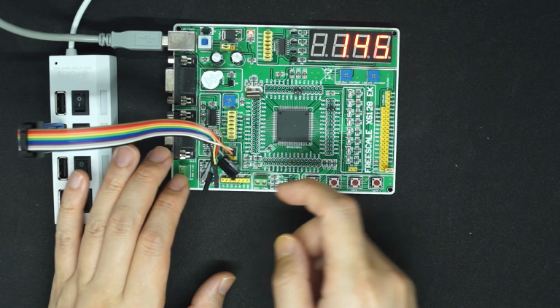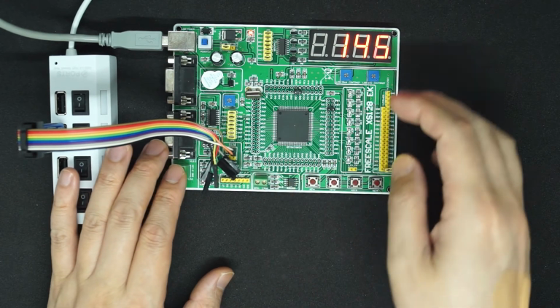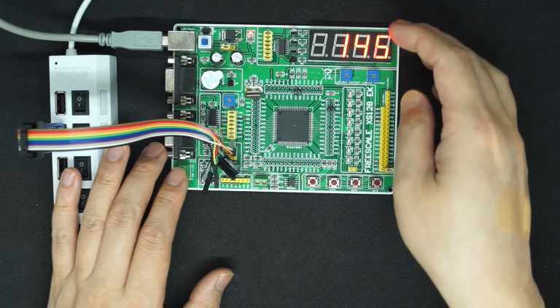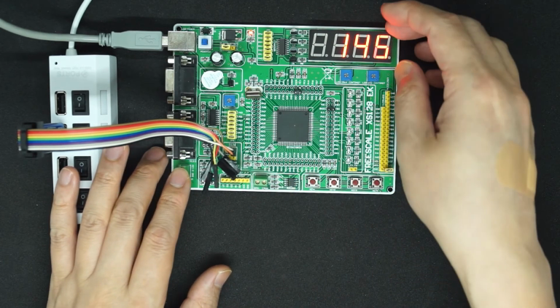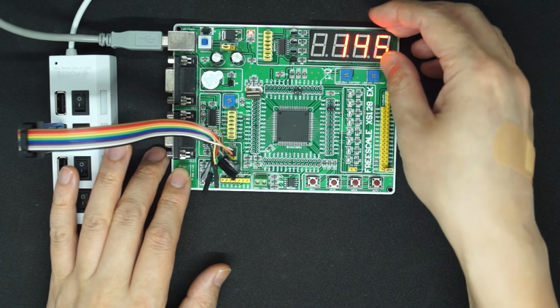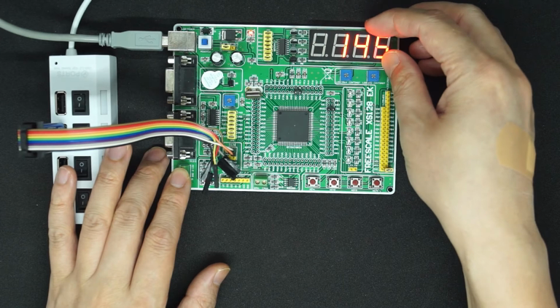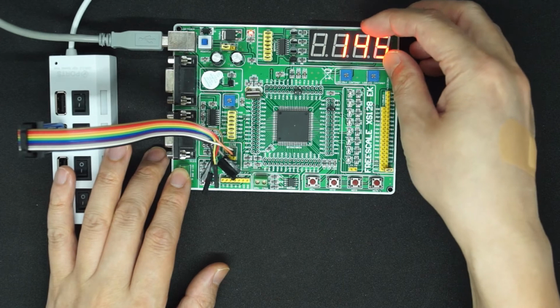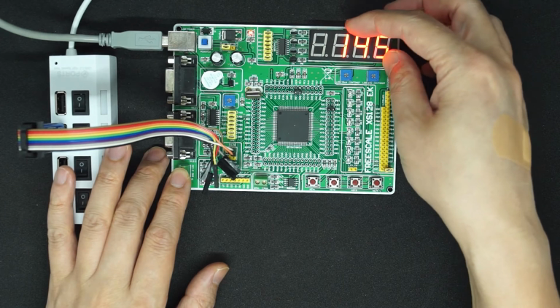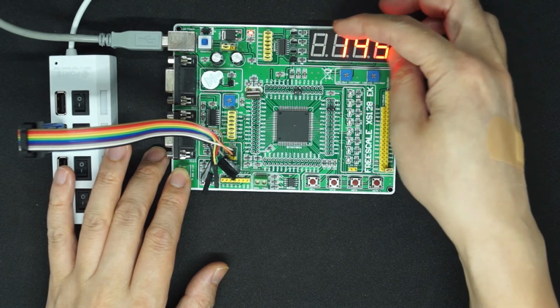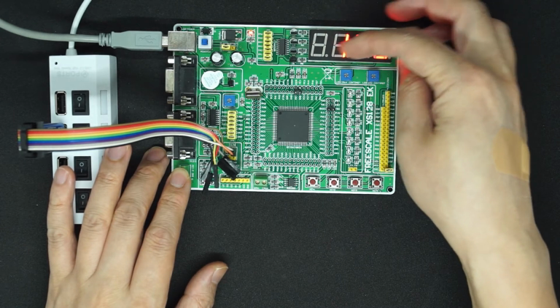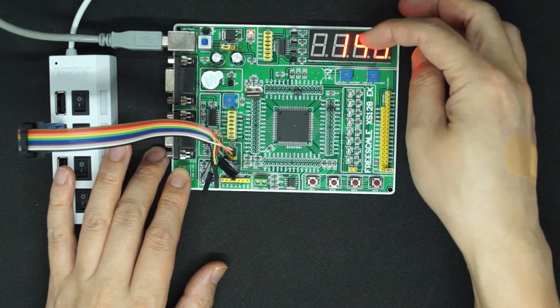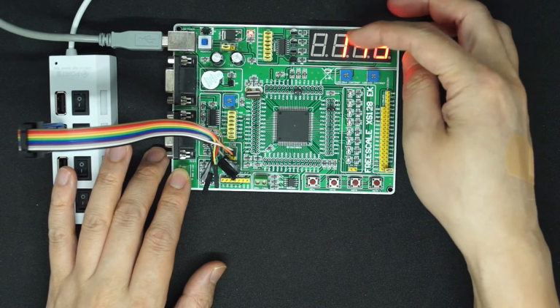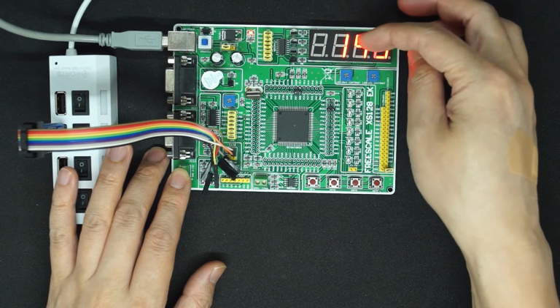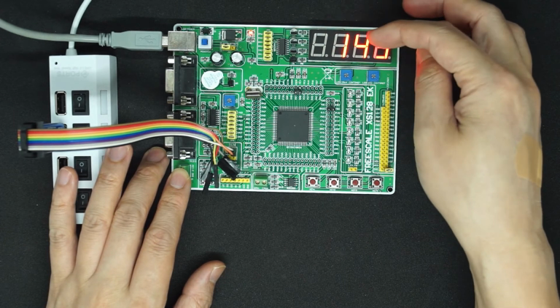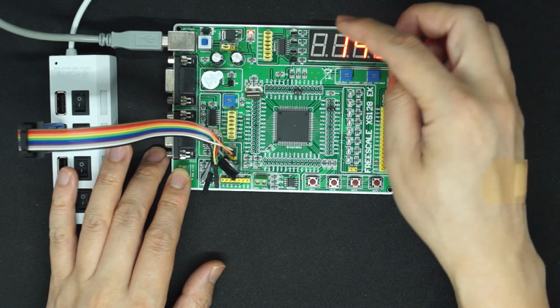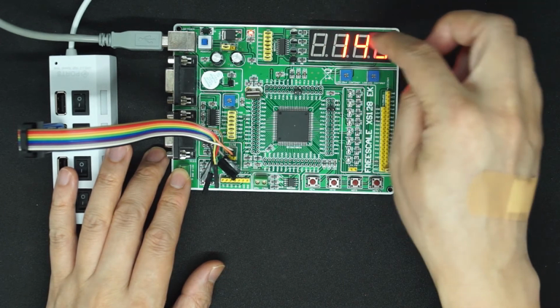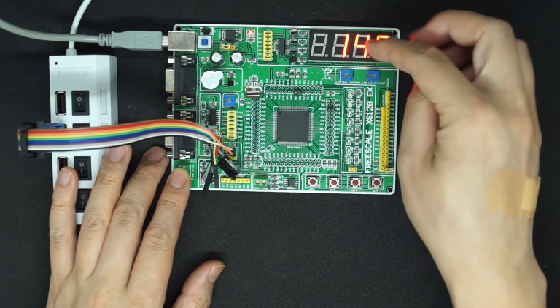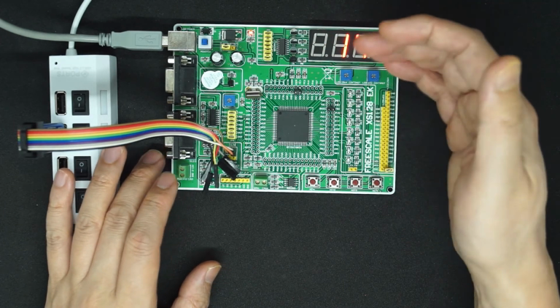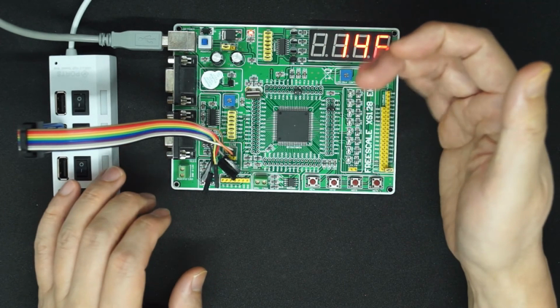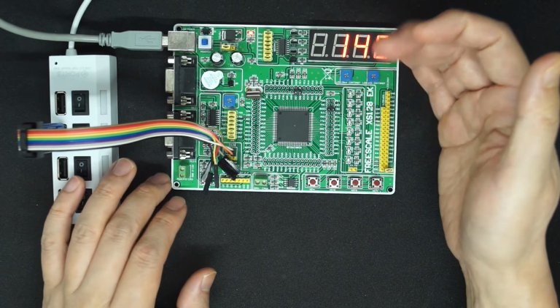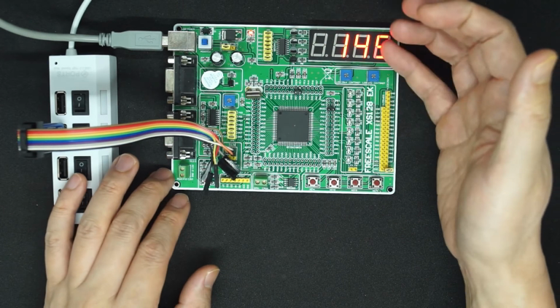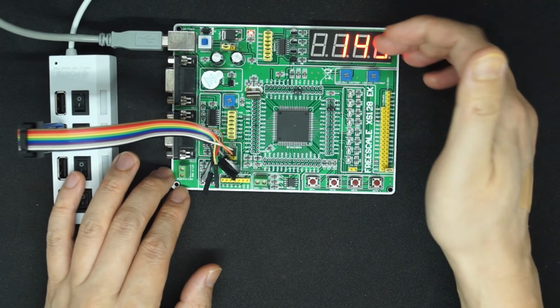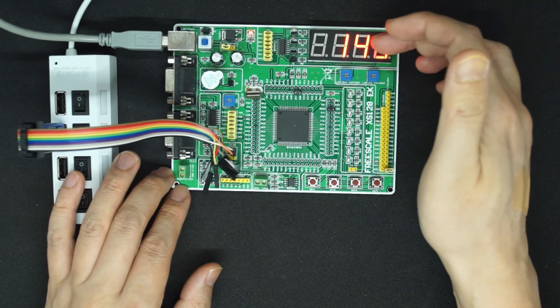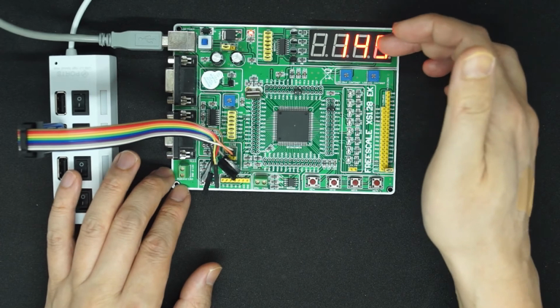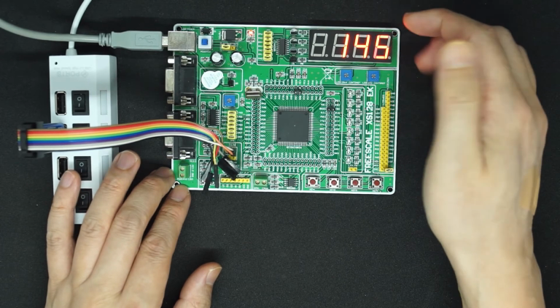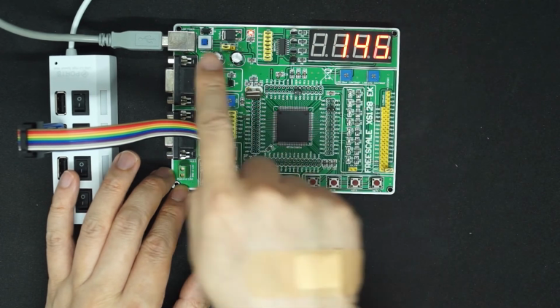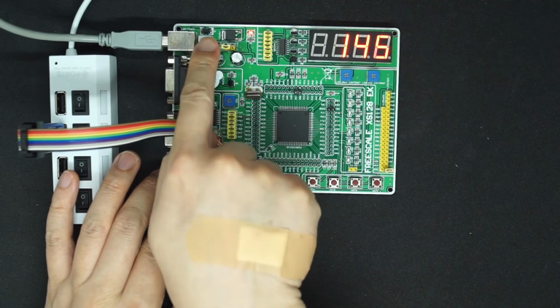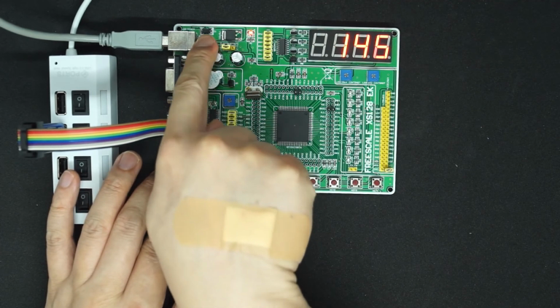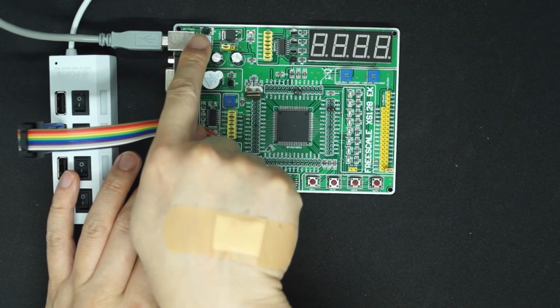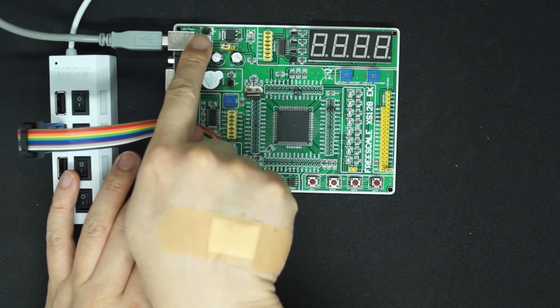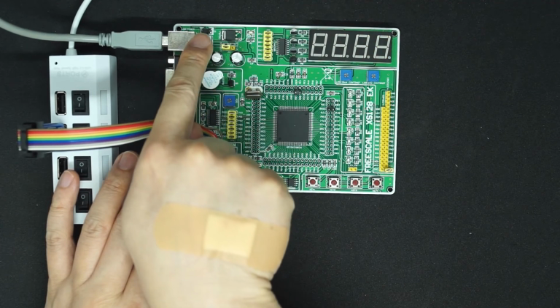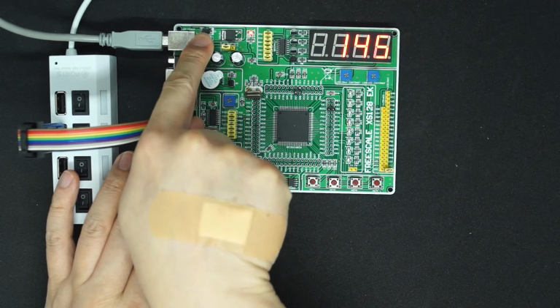Currently I have programmed the Wanda program there — it's ADC — so it's showing some analog value here. This is the power button and power on.